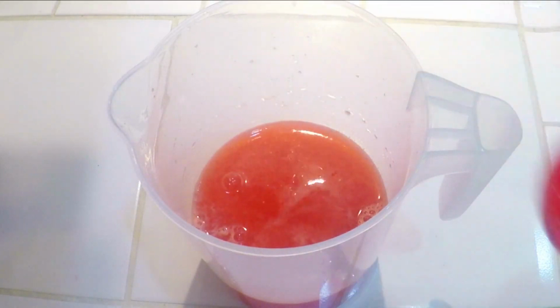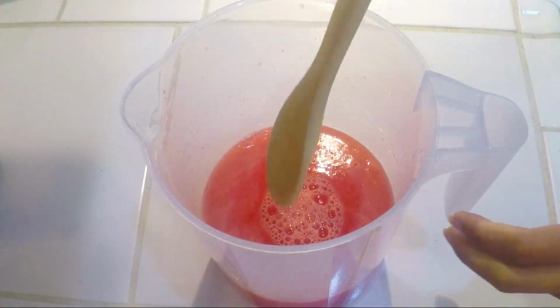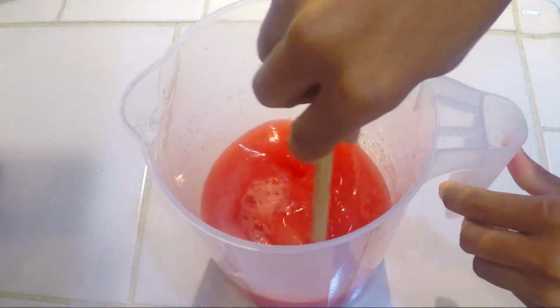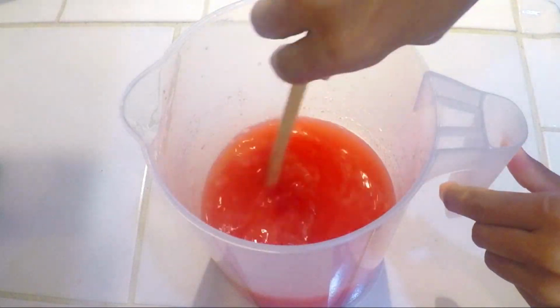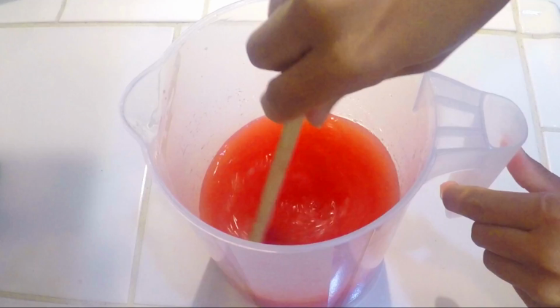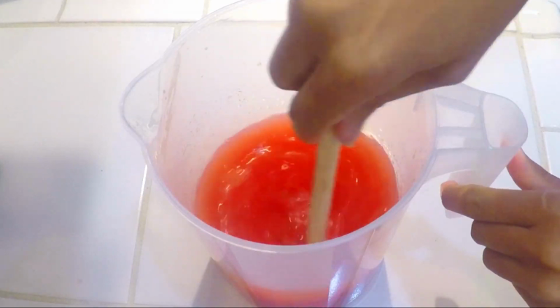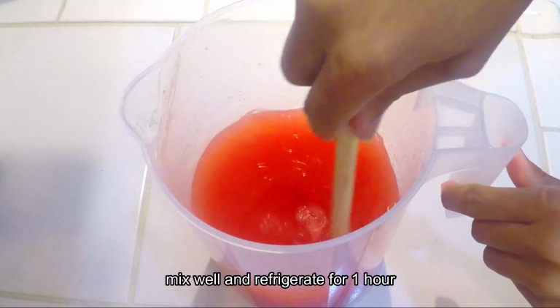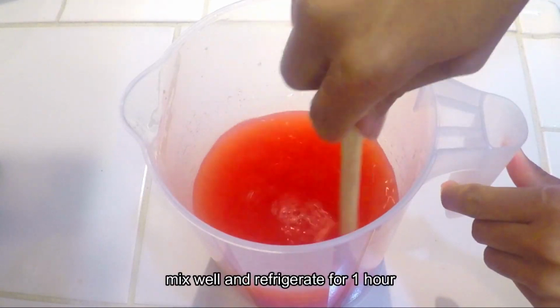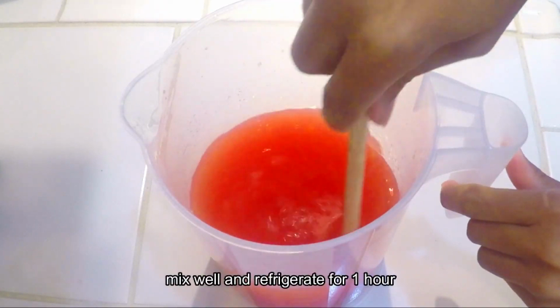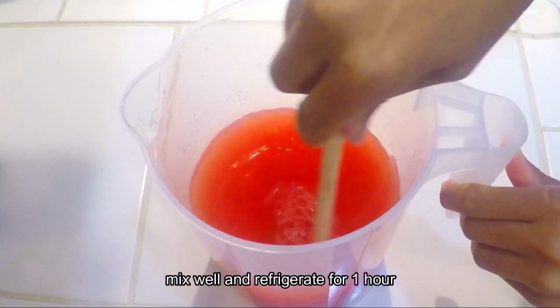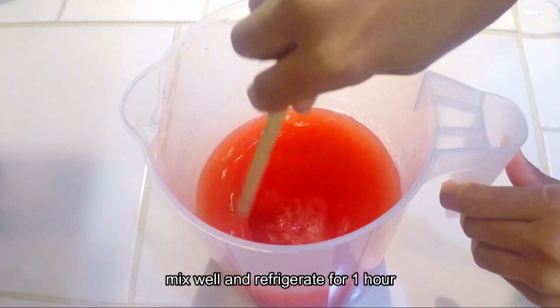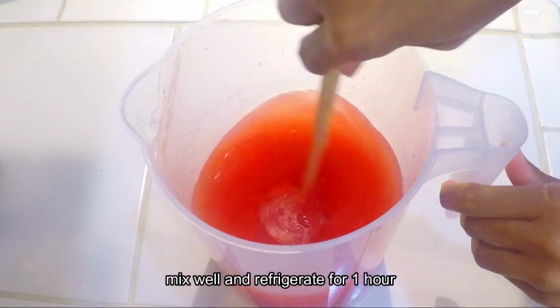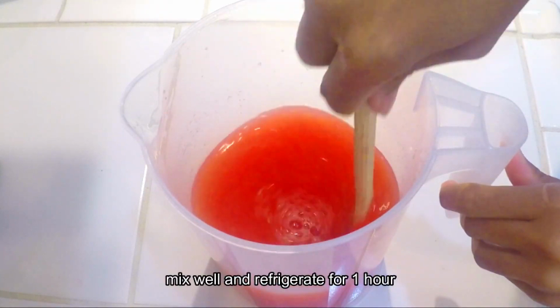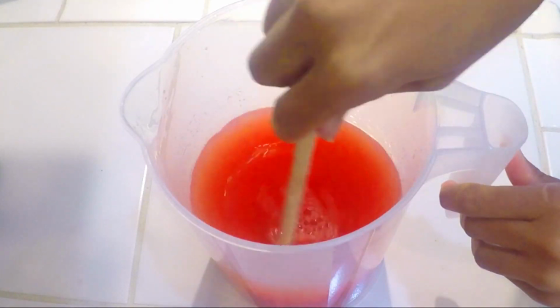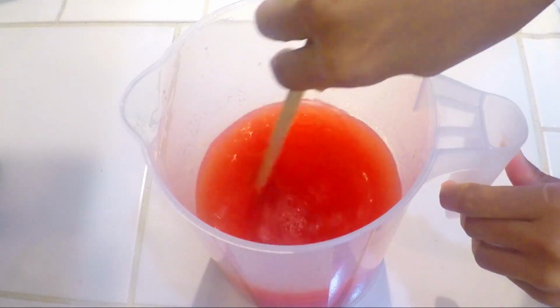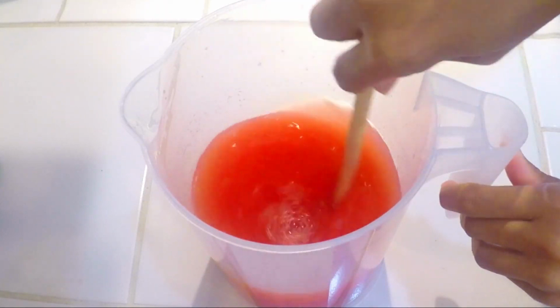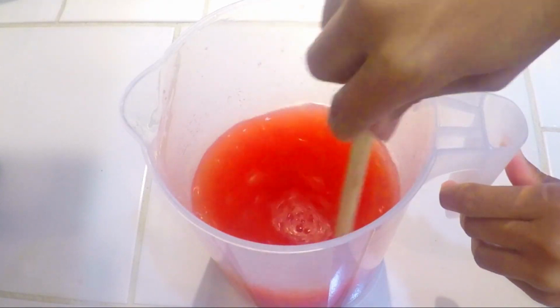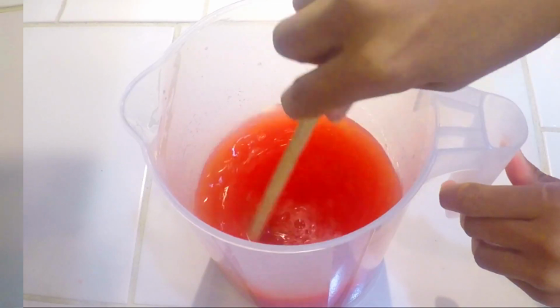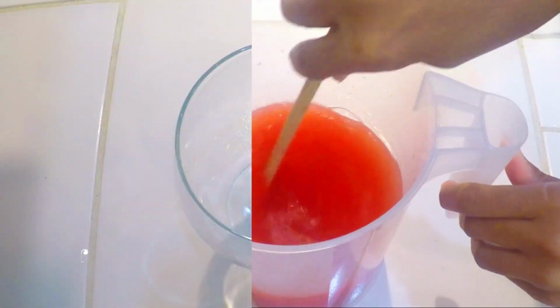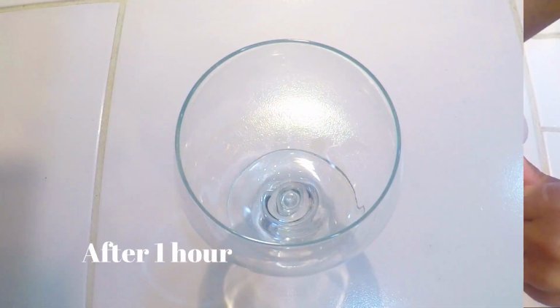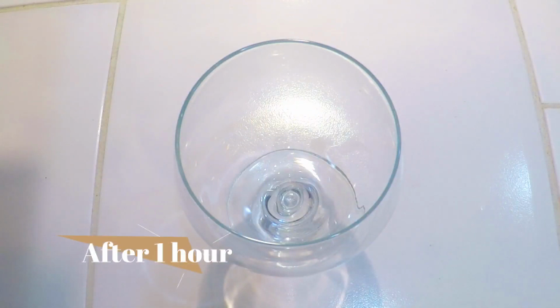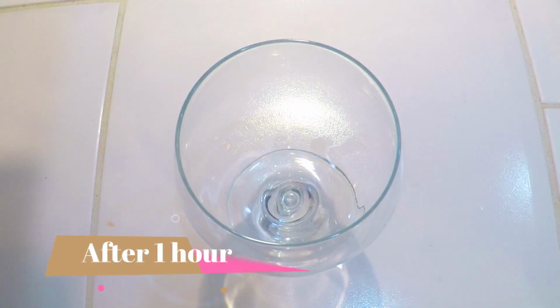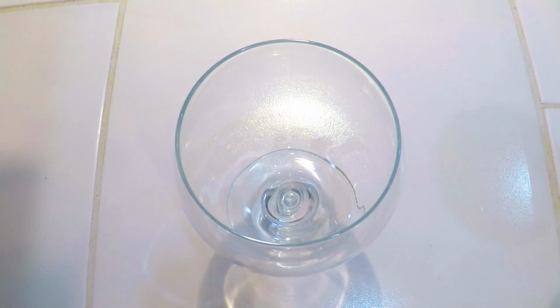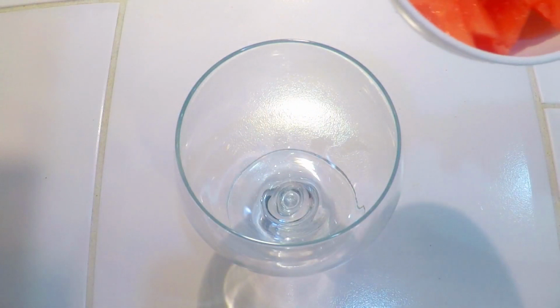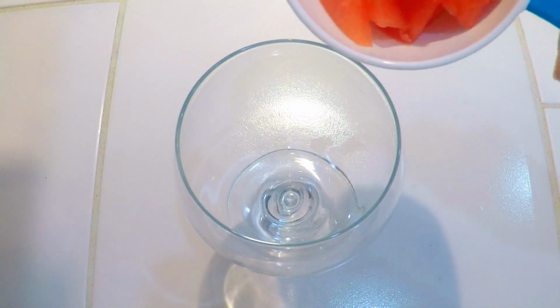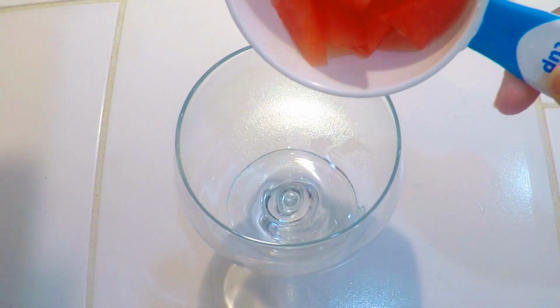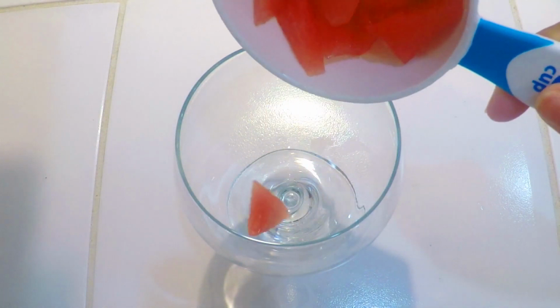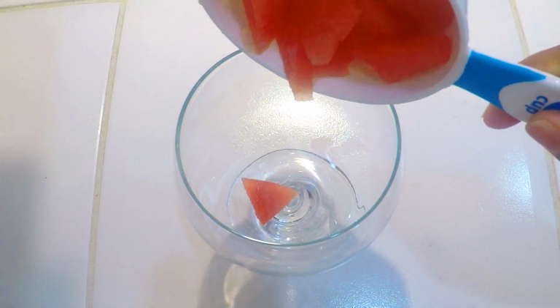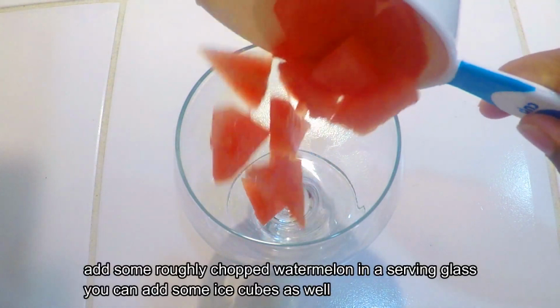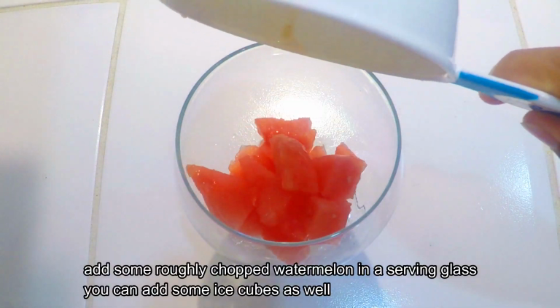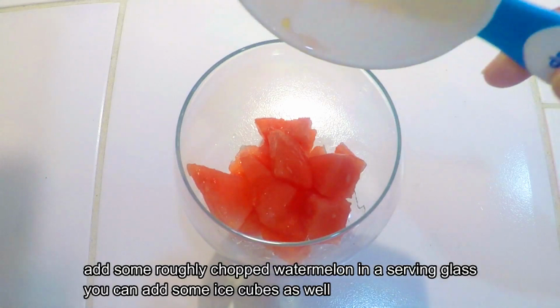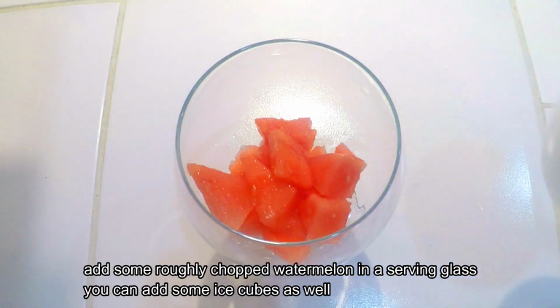Now we mix it well, and then we put it in the fridge to chill.